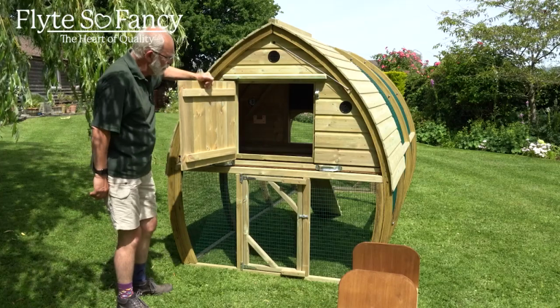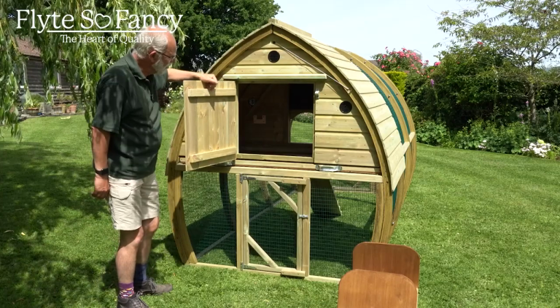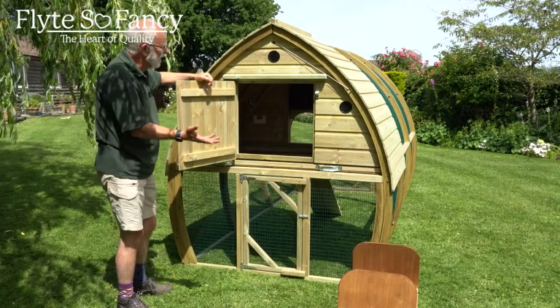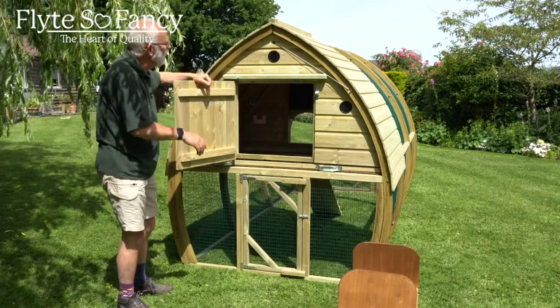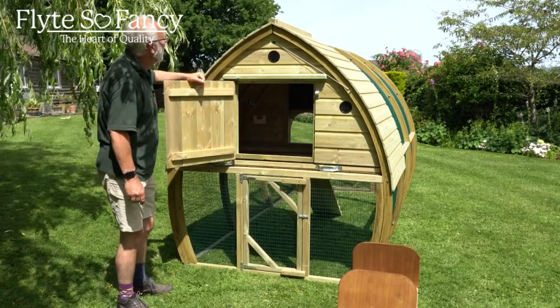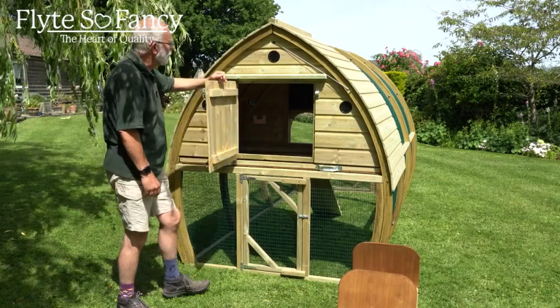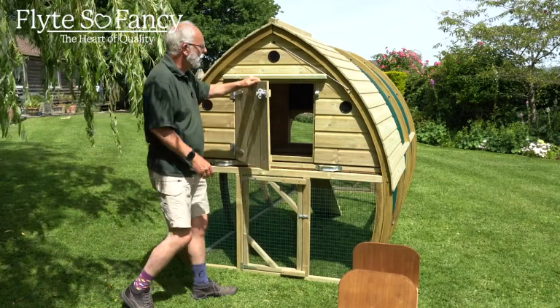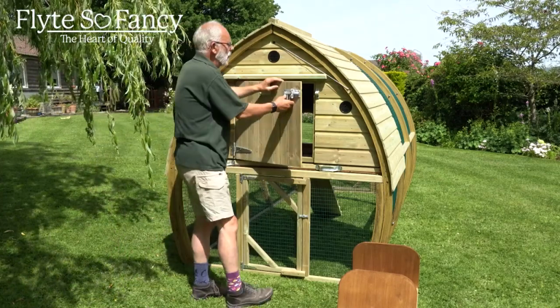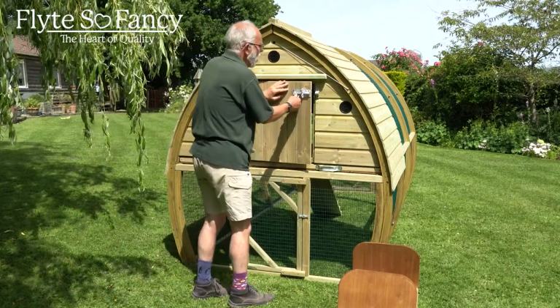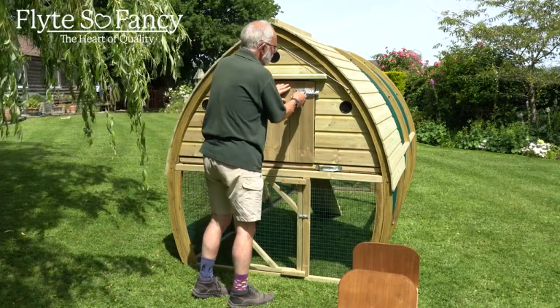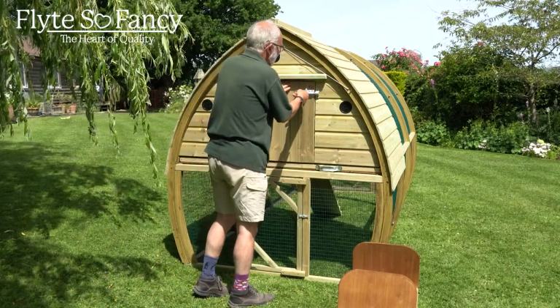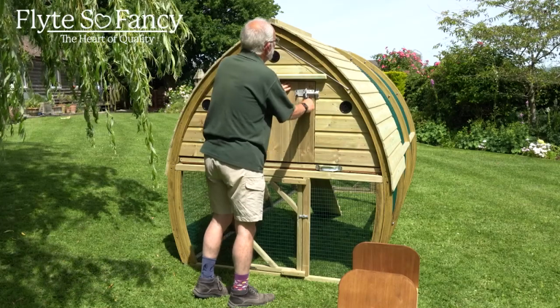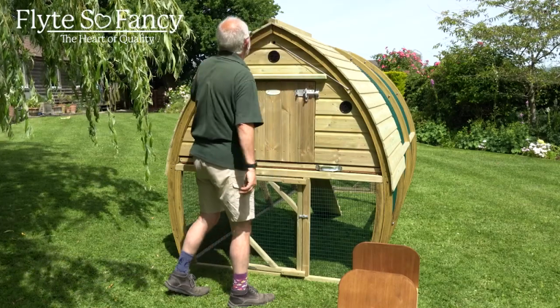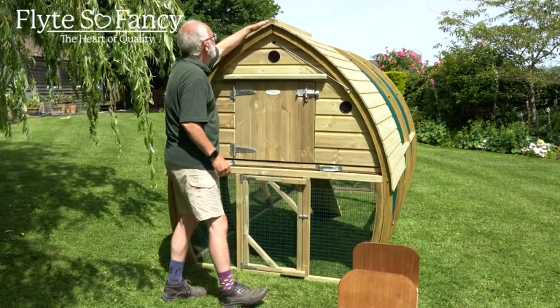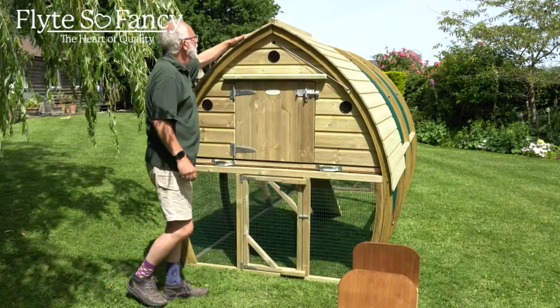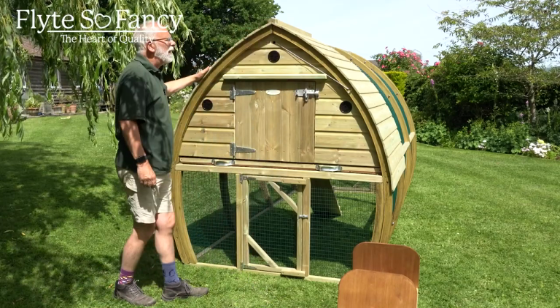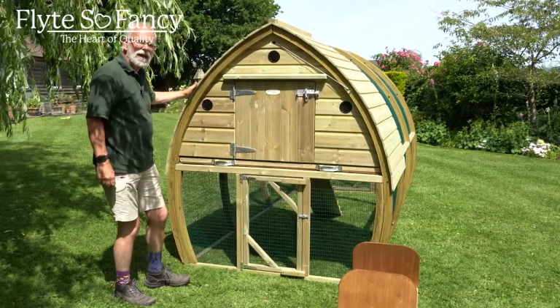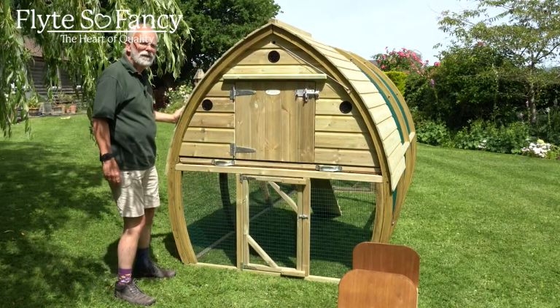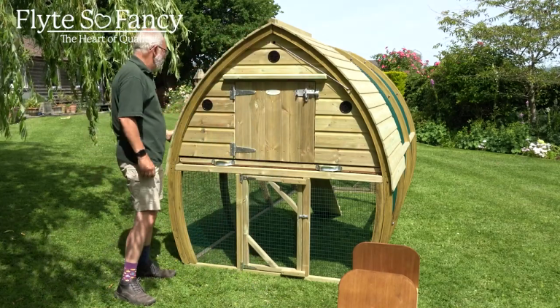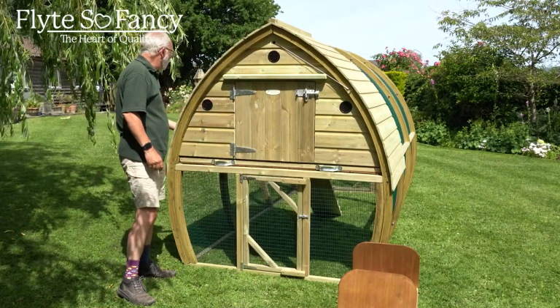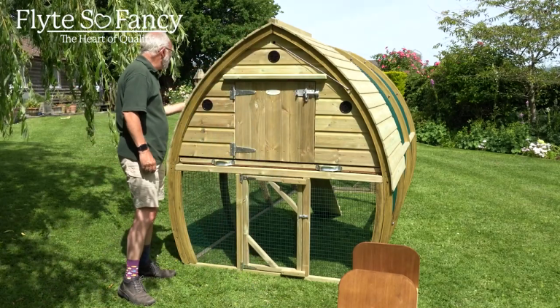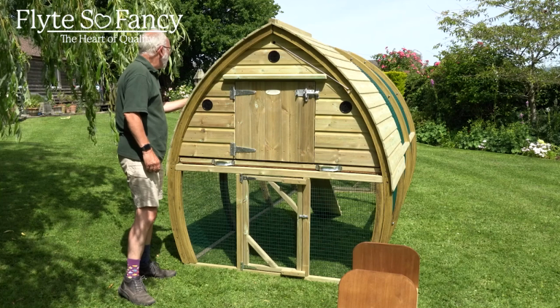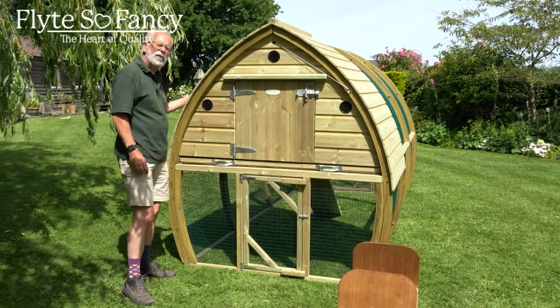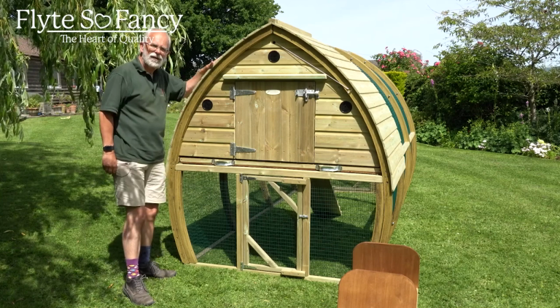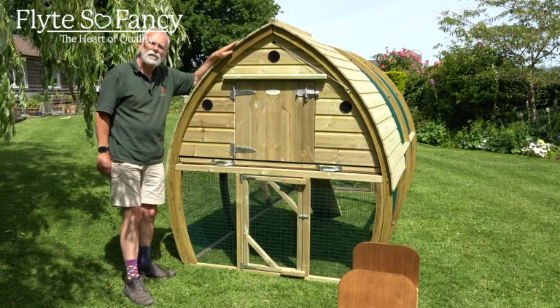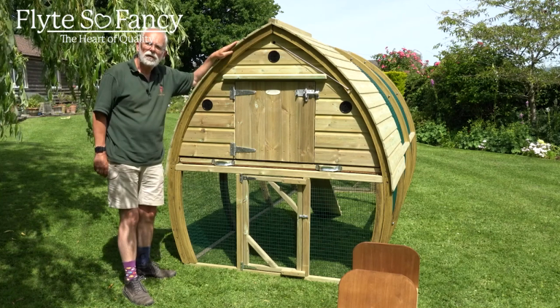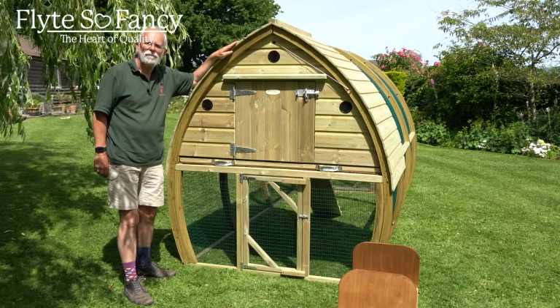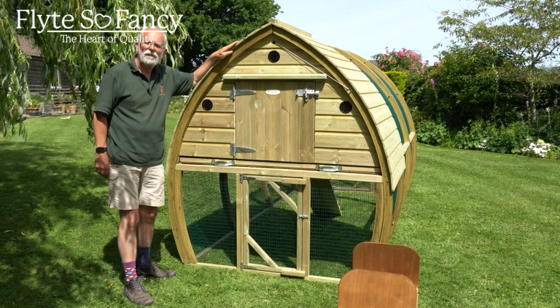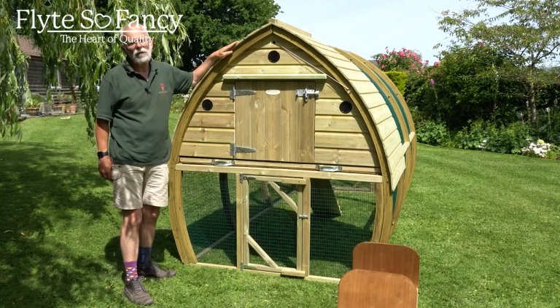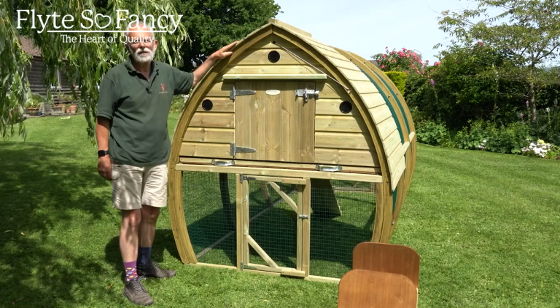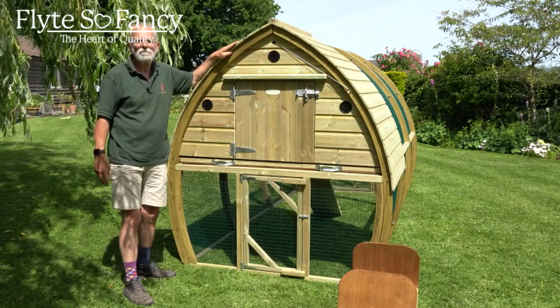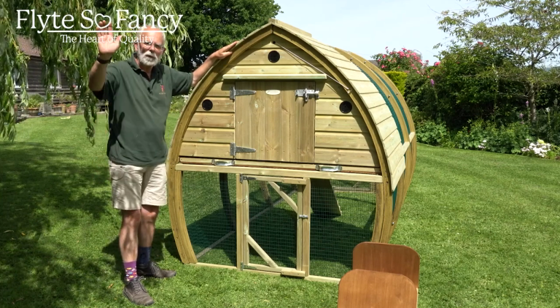Pretty much that is the Framebow arched hen coop - lovely shape, lovely quality, and this will look absolutely lovely in your garden. Thank you very much for your time. Bye bye.